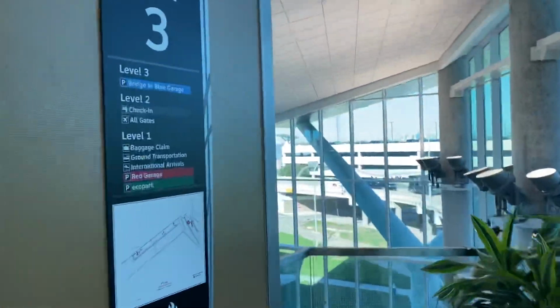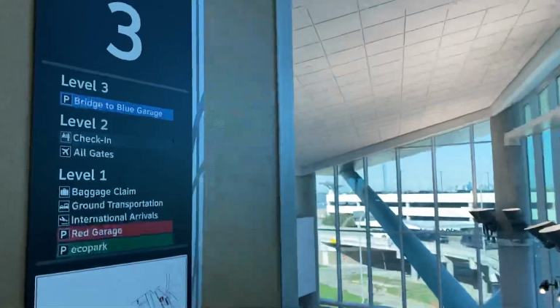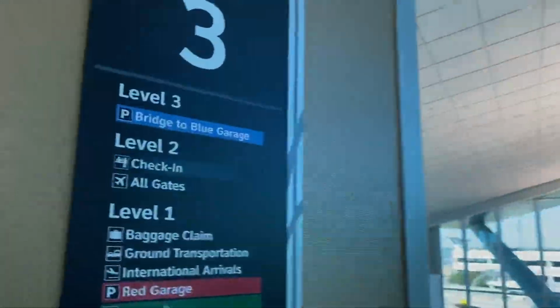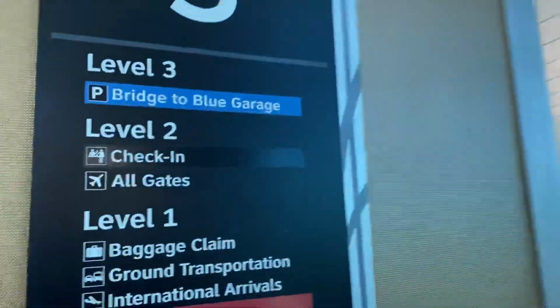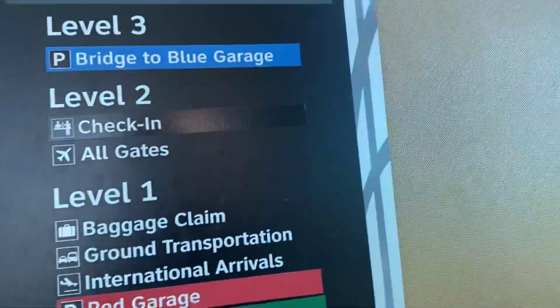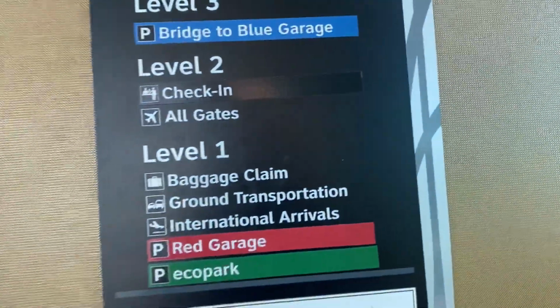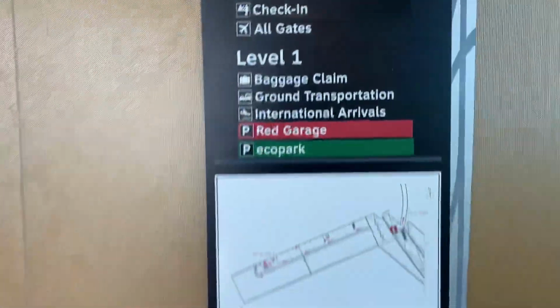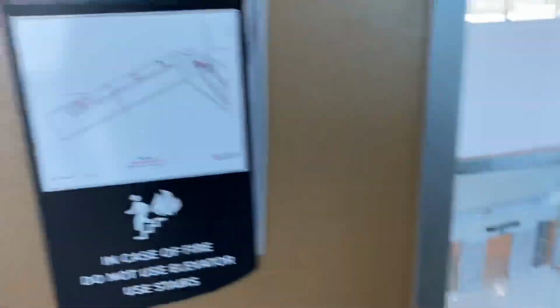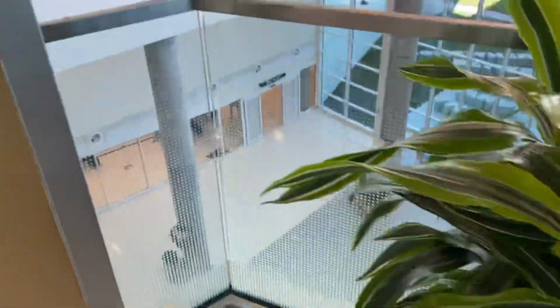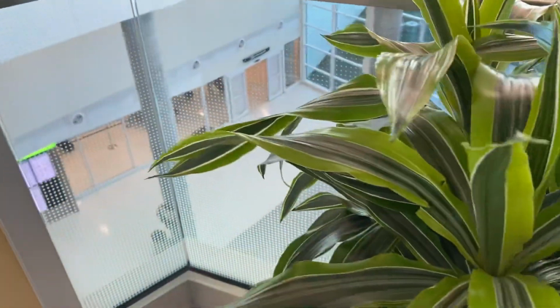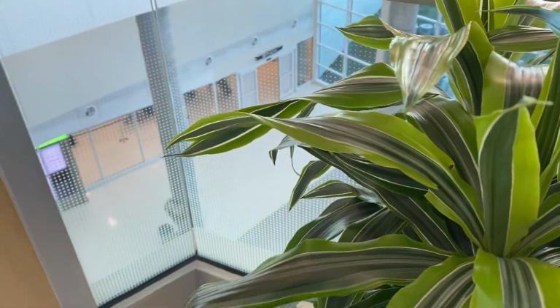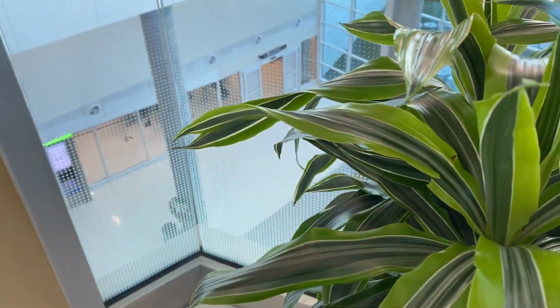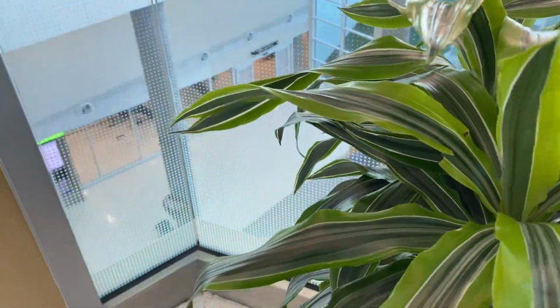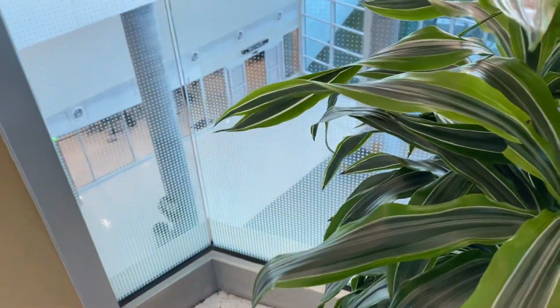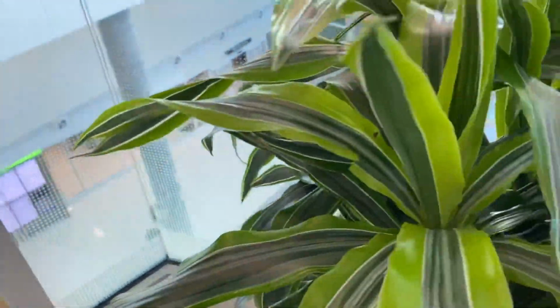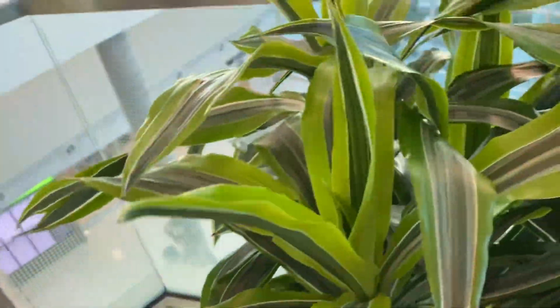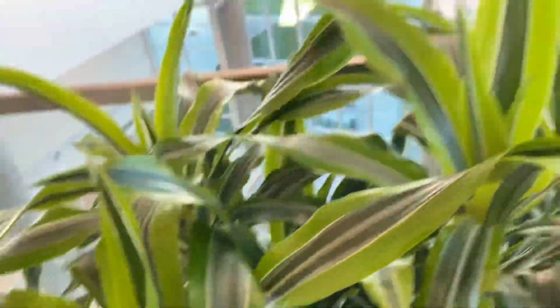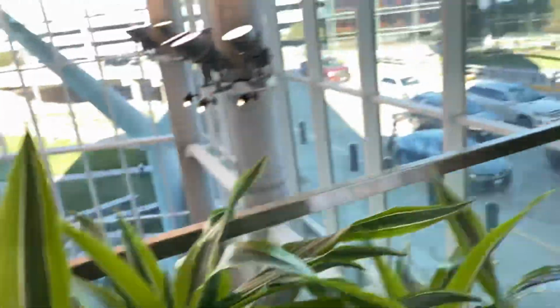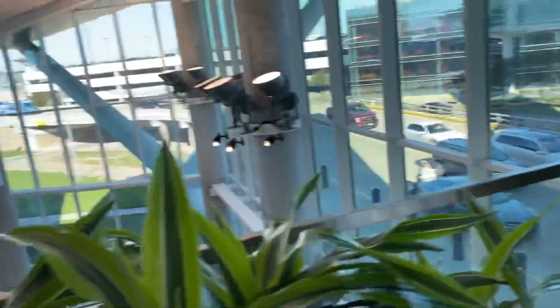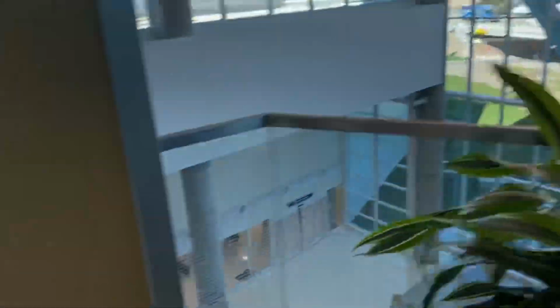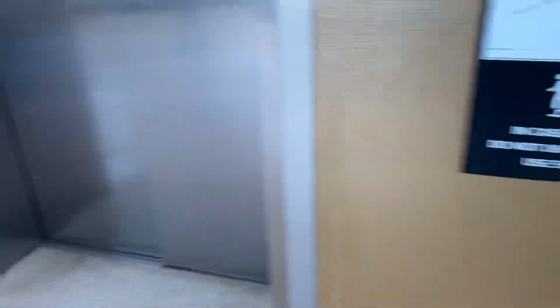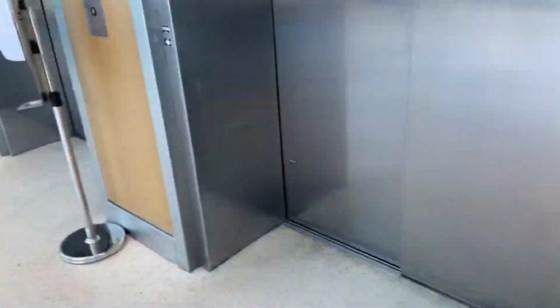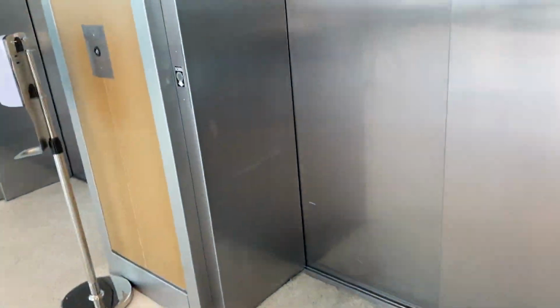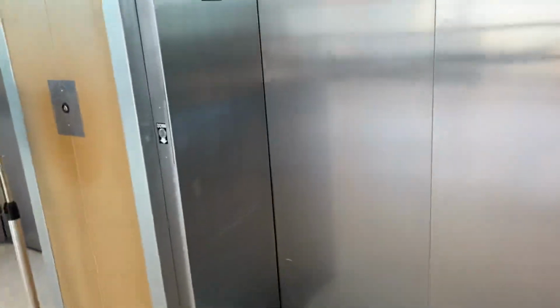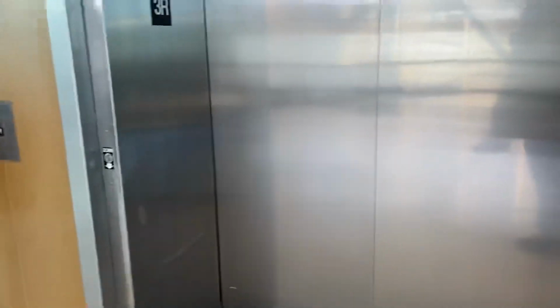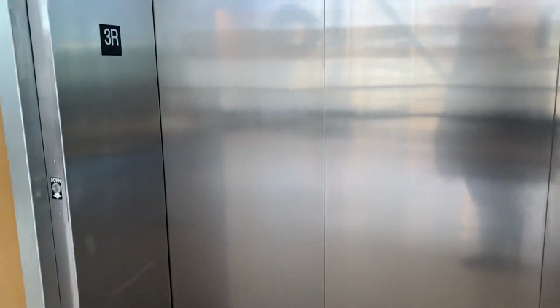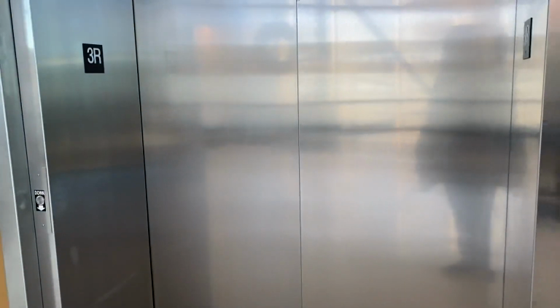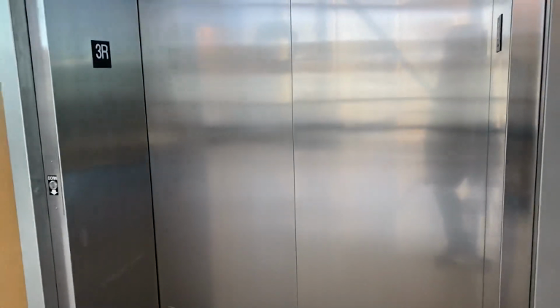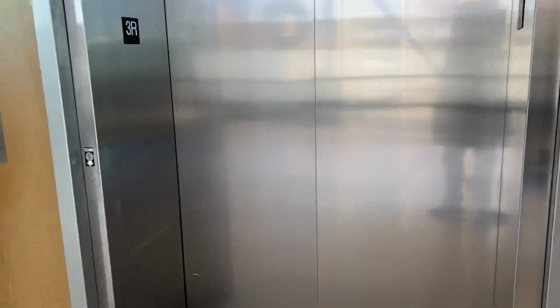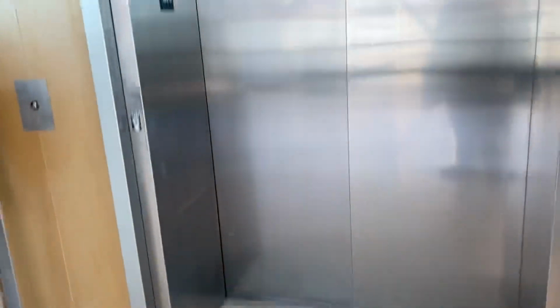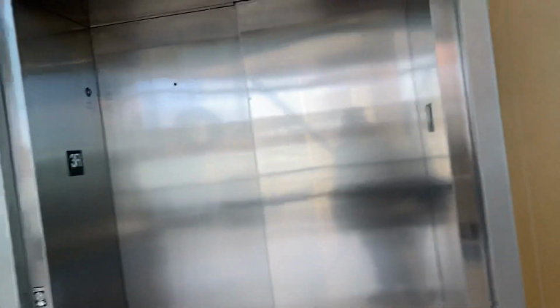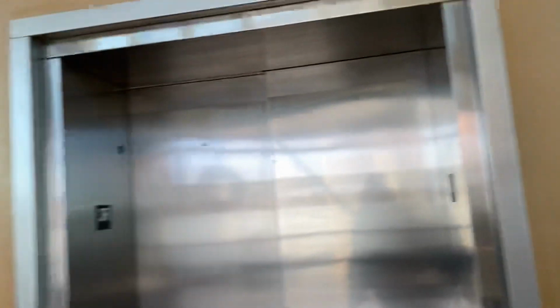It tells you where you need to go. Look at this — this is actually my first time being here, so I bet this elevator is broken.